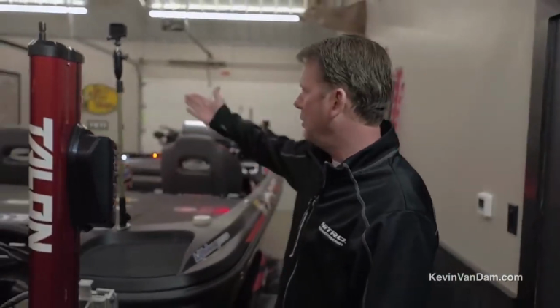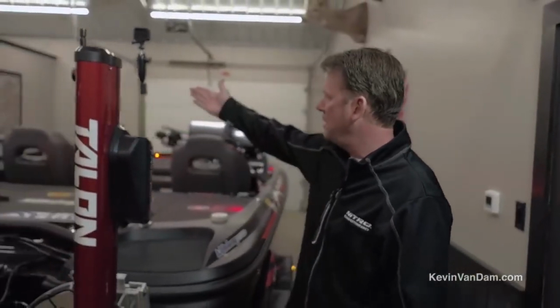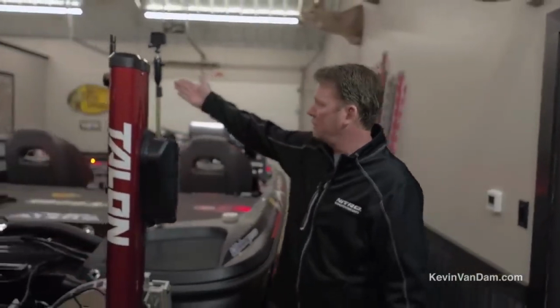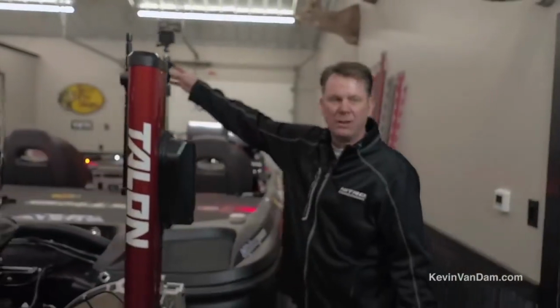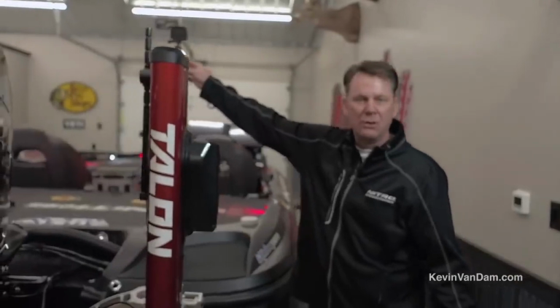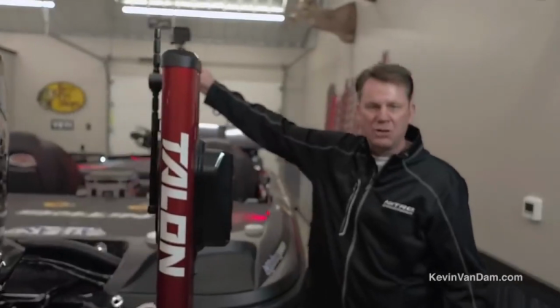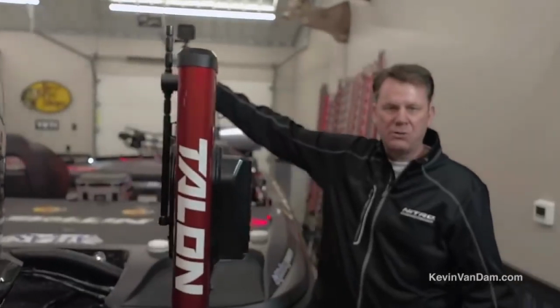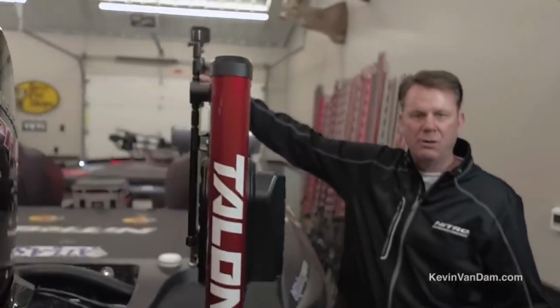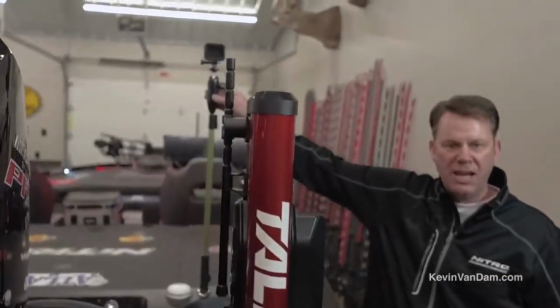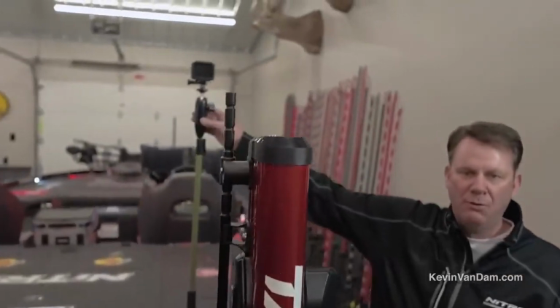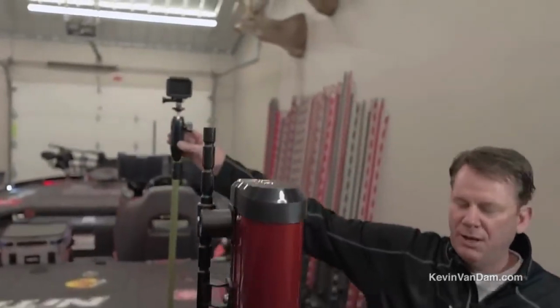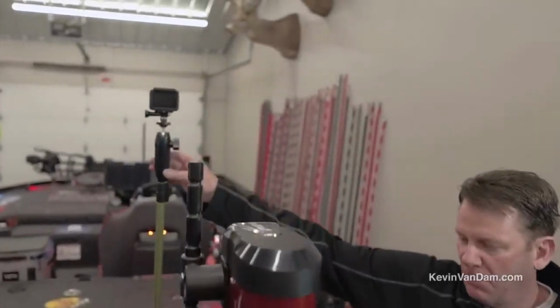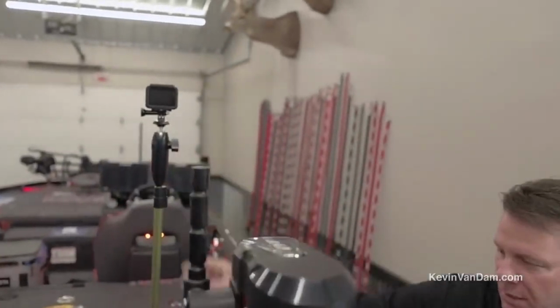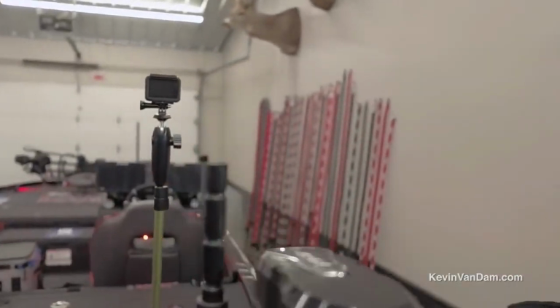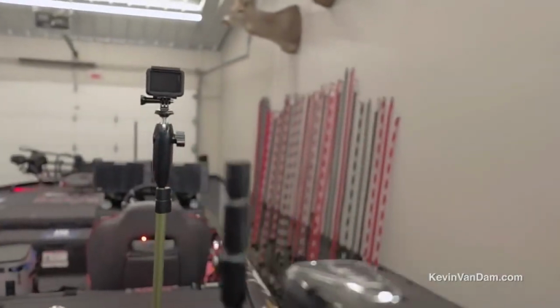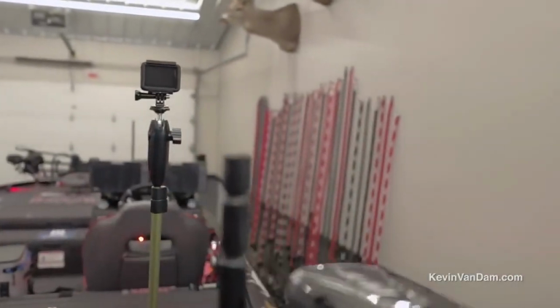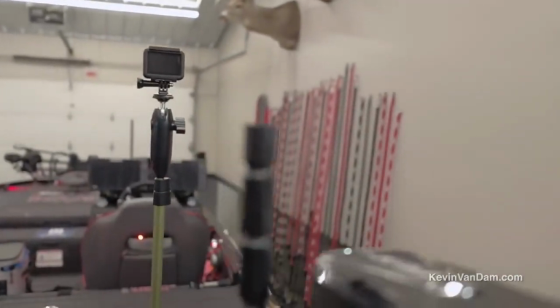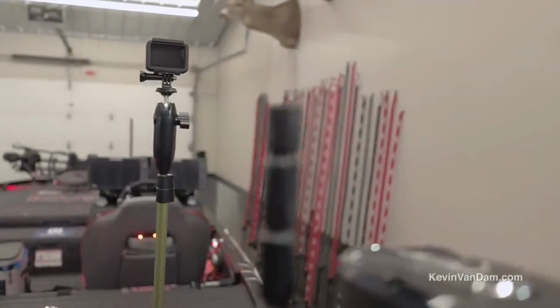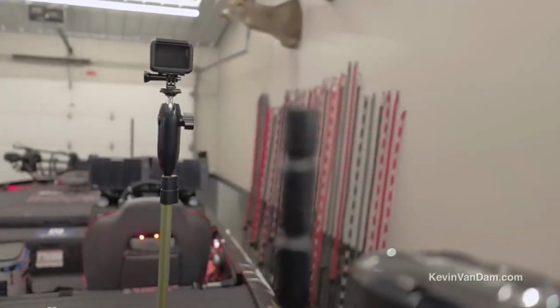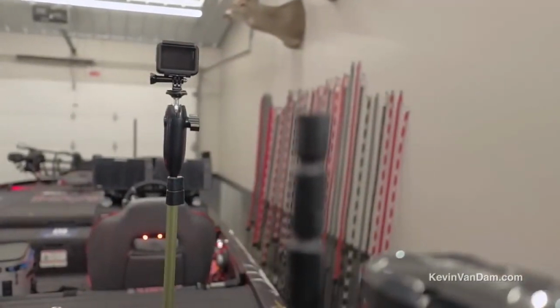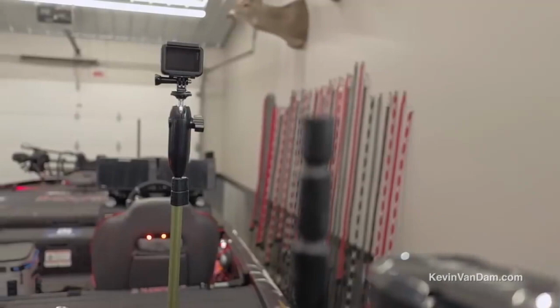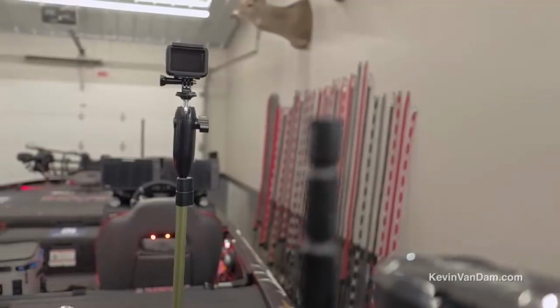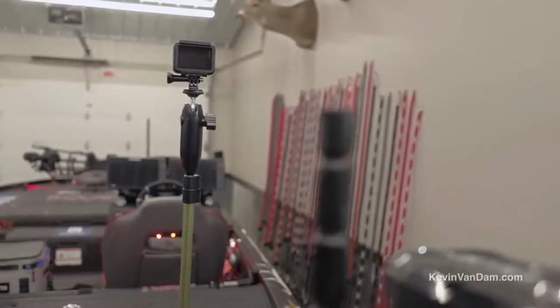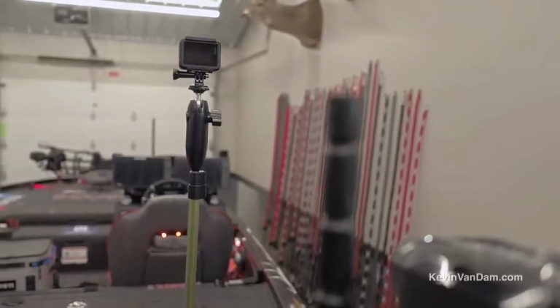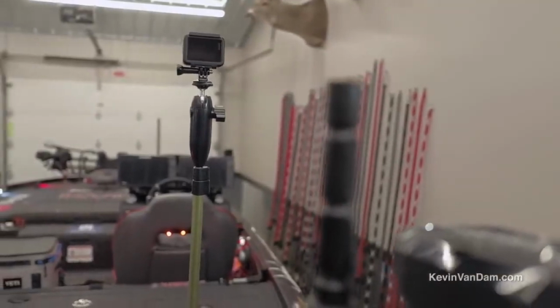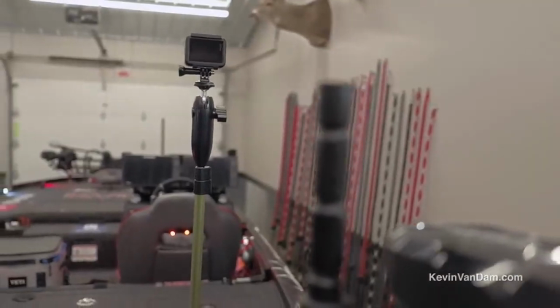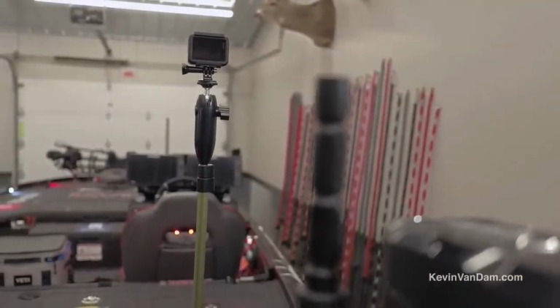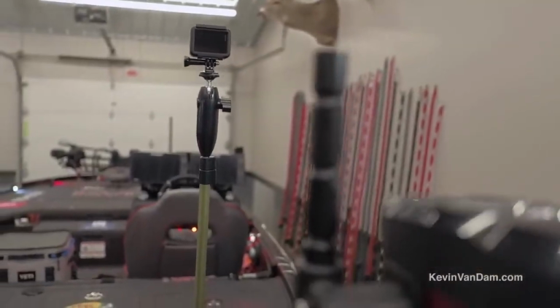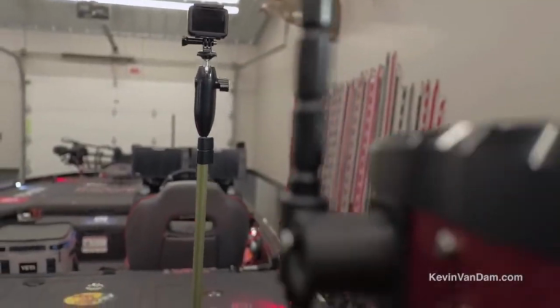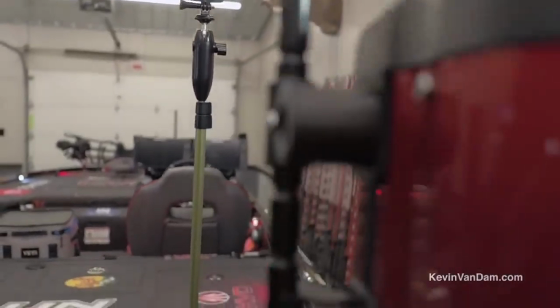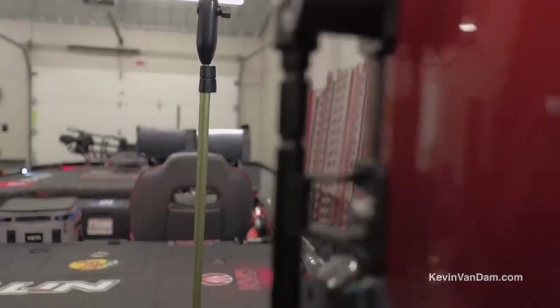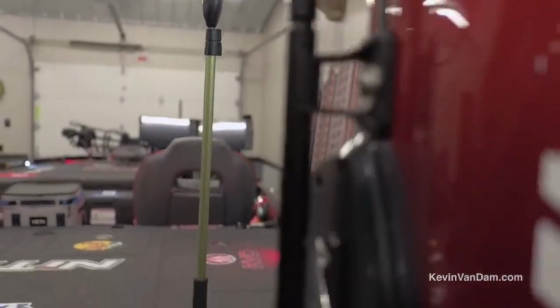It's got USB ports, so you can charge your camera from it. If you ever need to charge your phone or anything, there's another port for that too. So it's just a great setup.